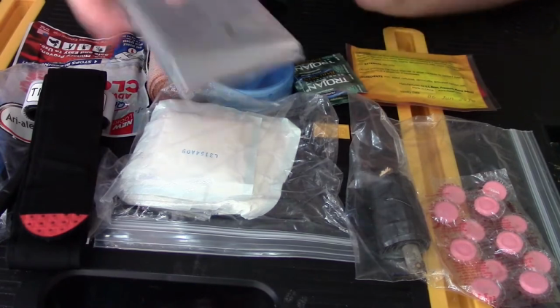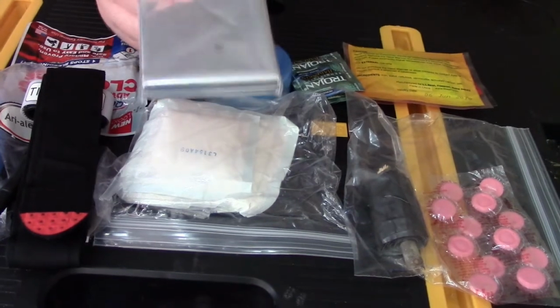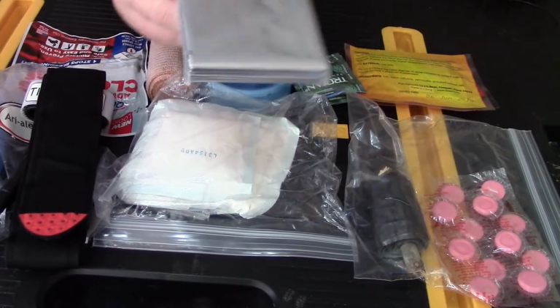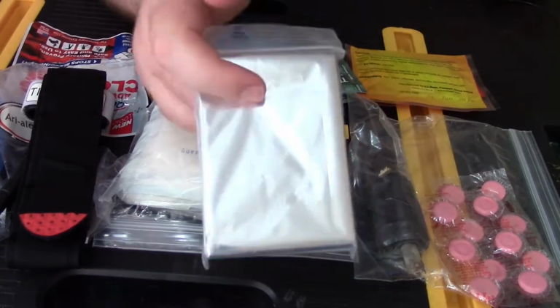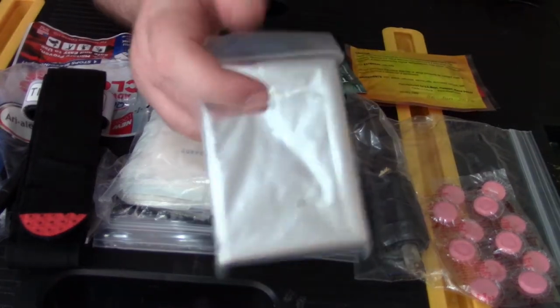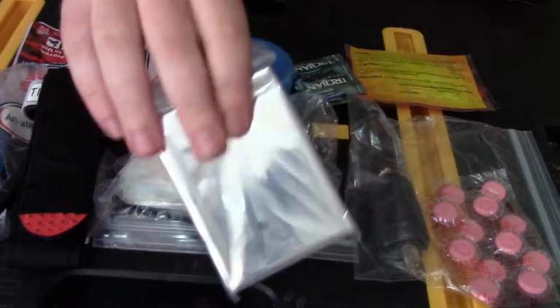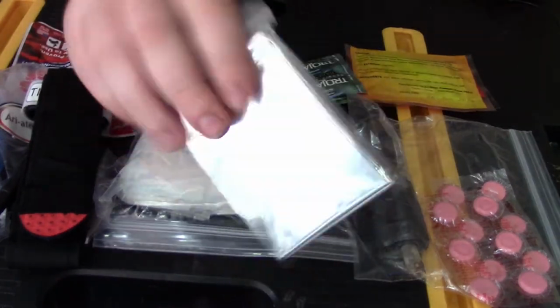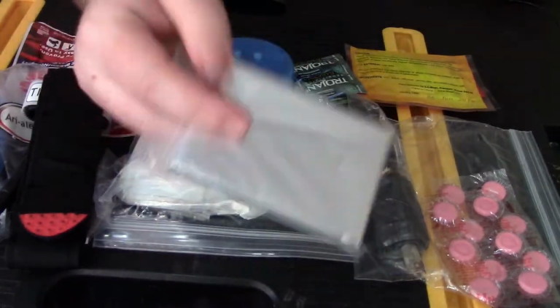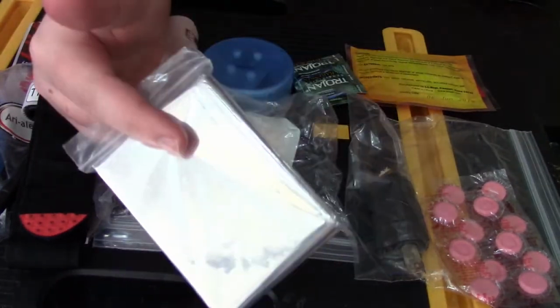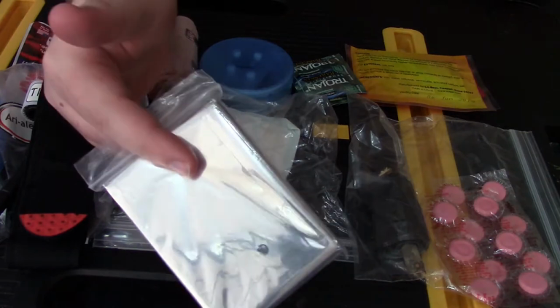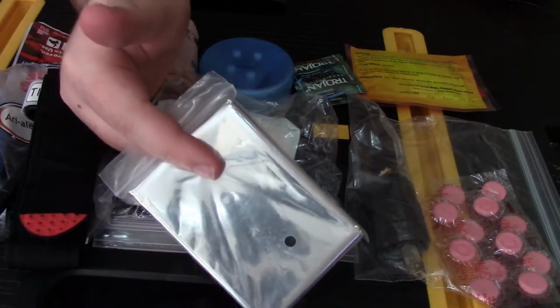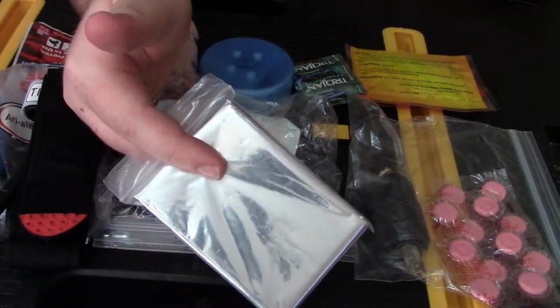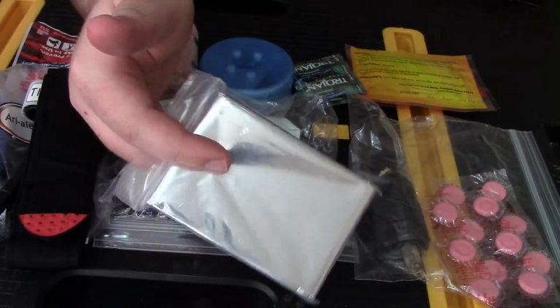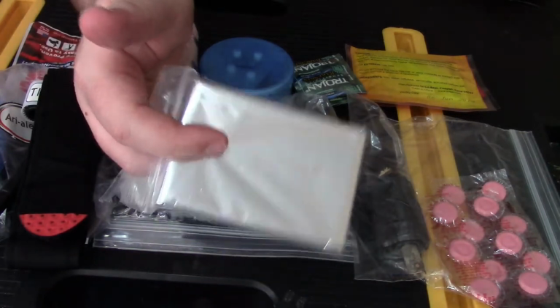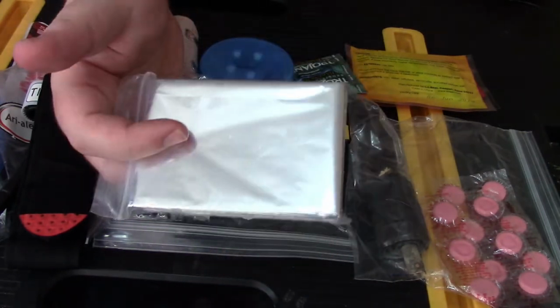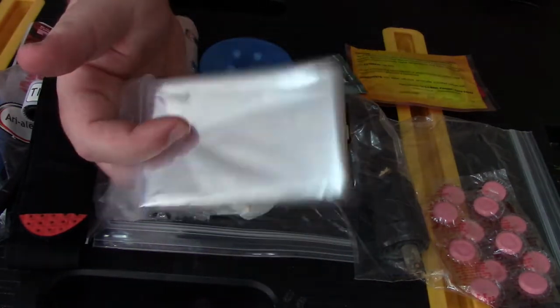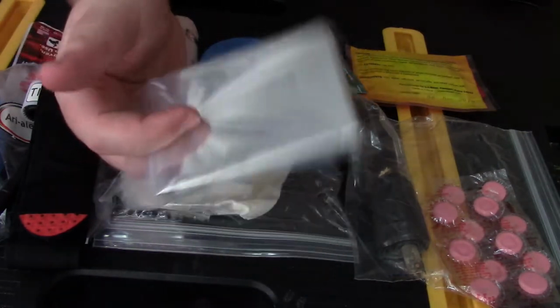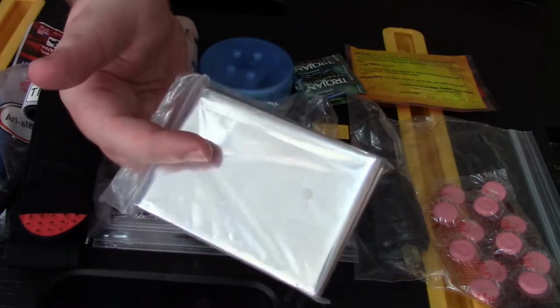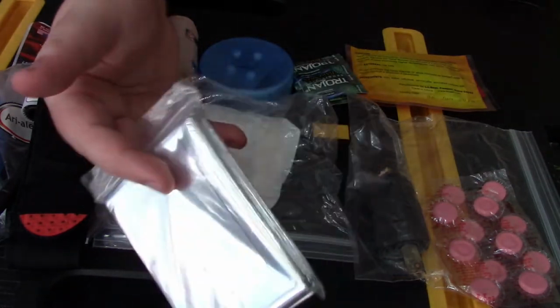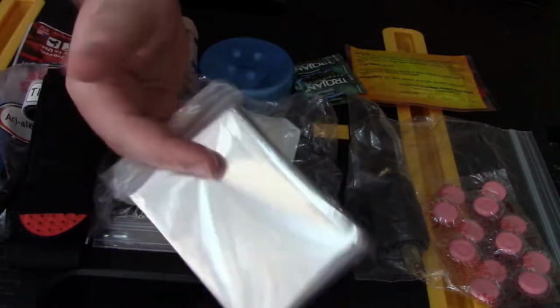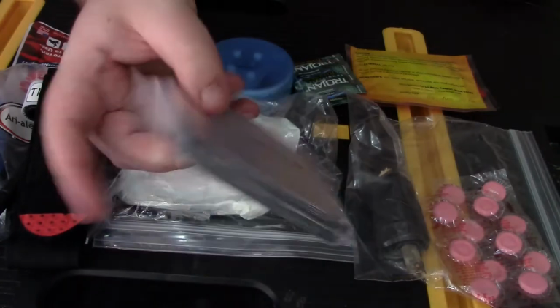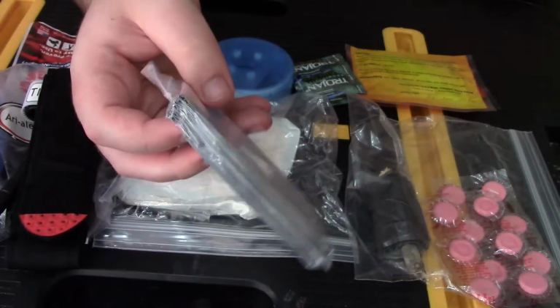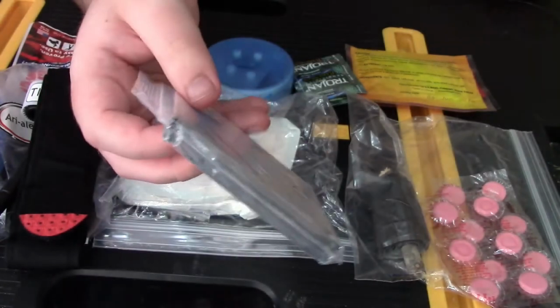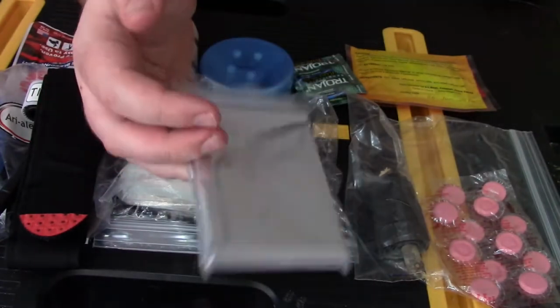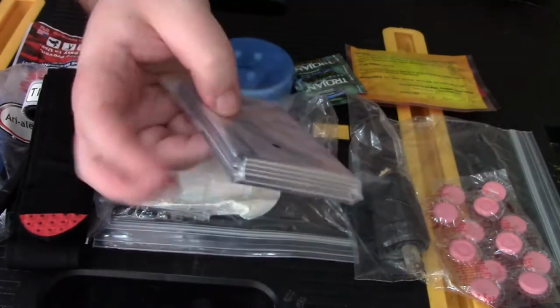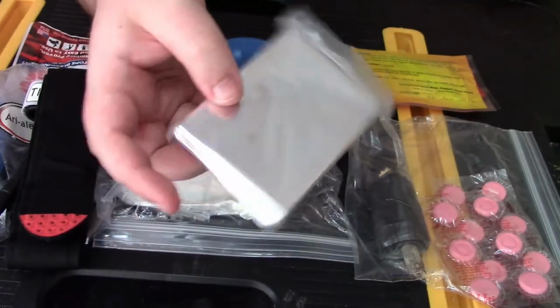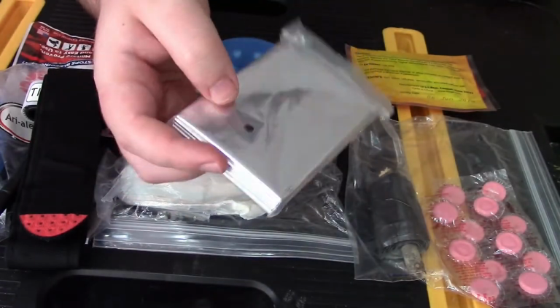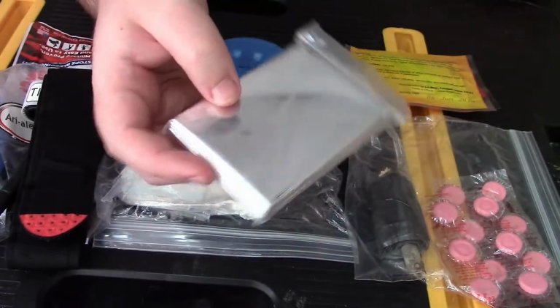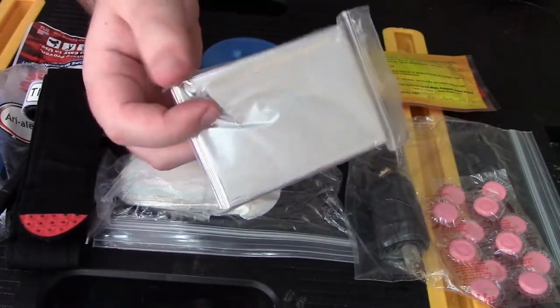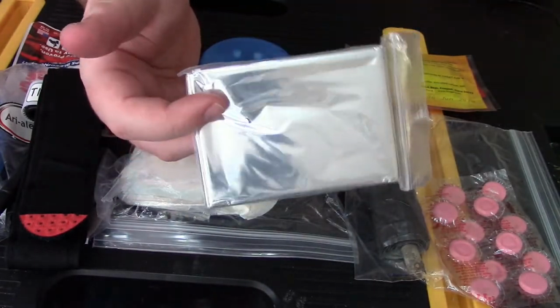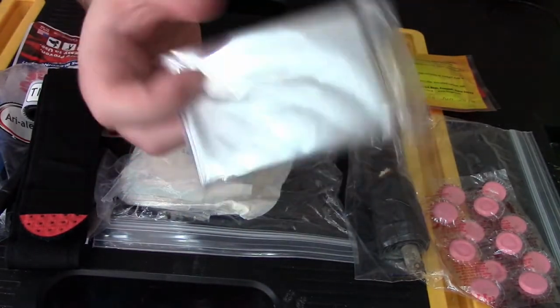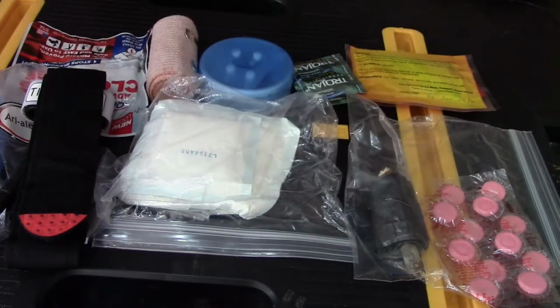One of the things I have is a mylar blanket — you can get these pretty cheap online. I got a large pack of these for pretty cheap a while back, about ten of these for around seven bucks.